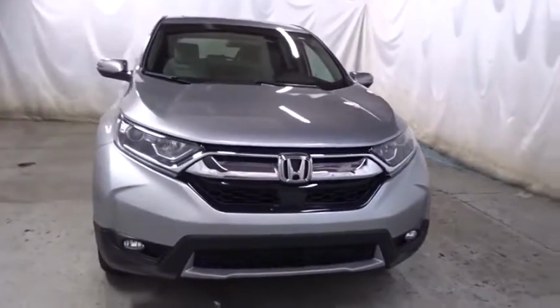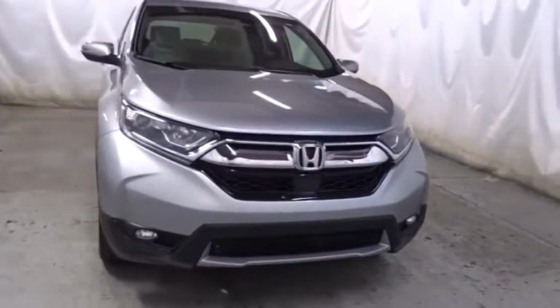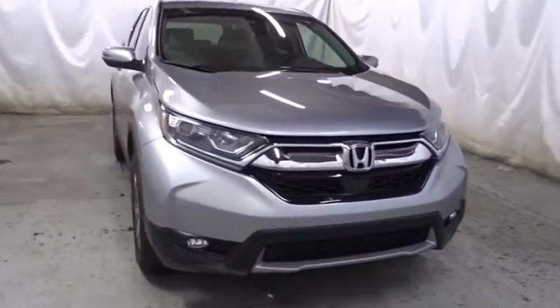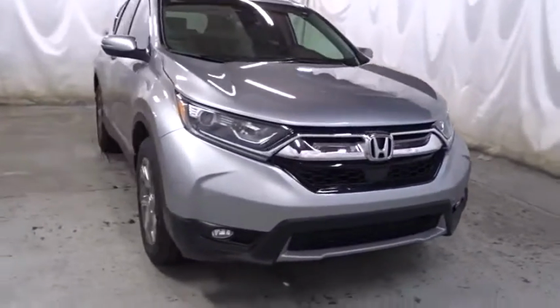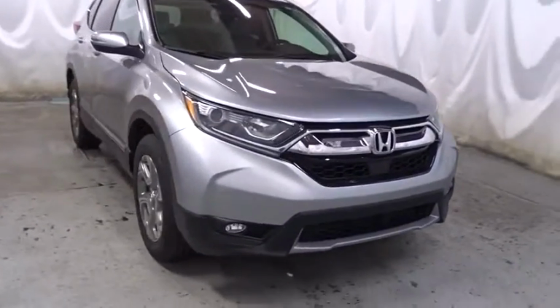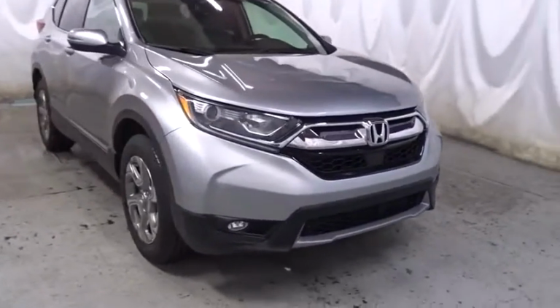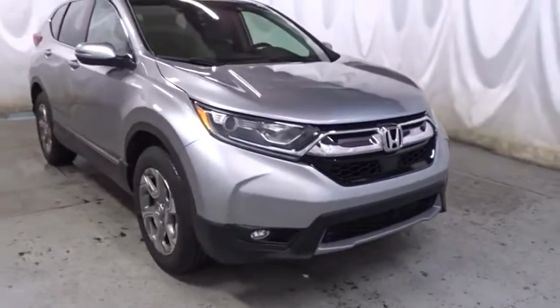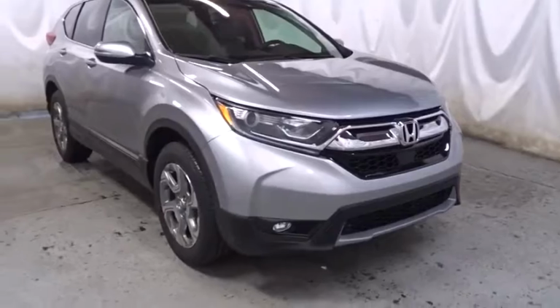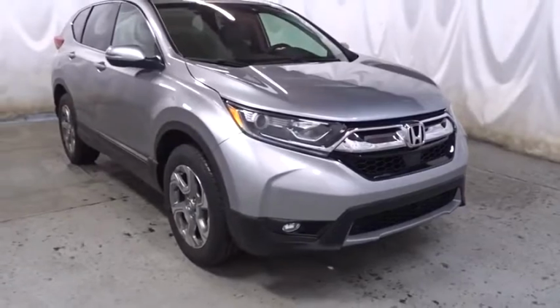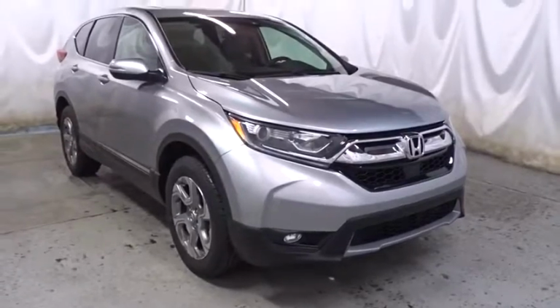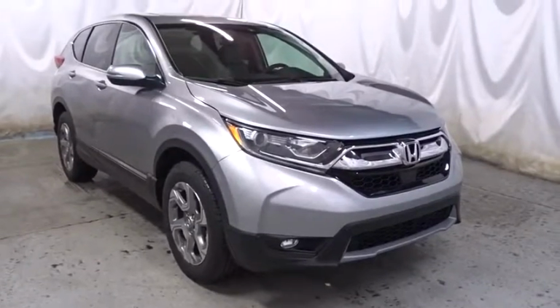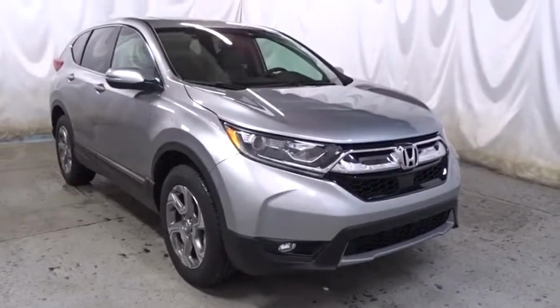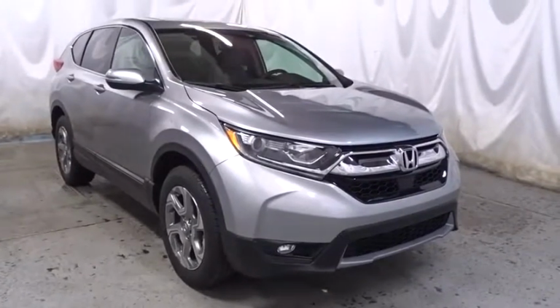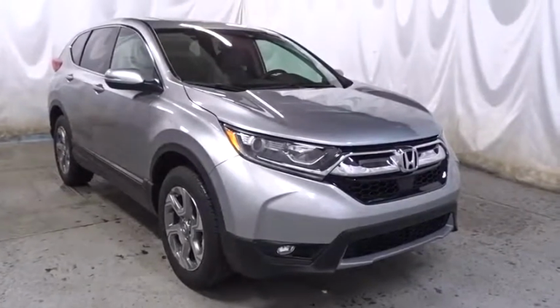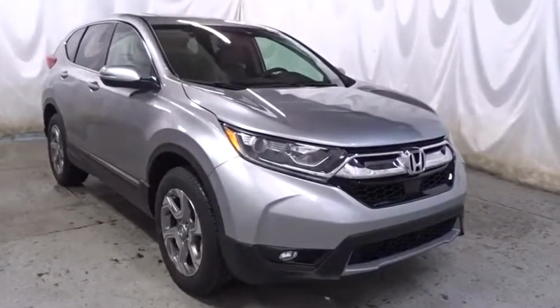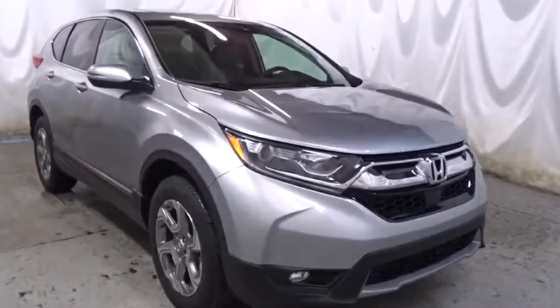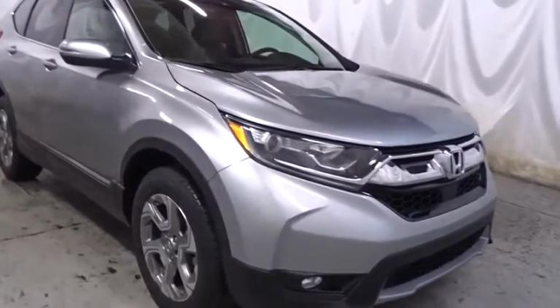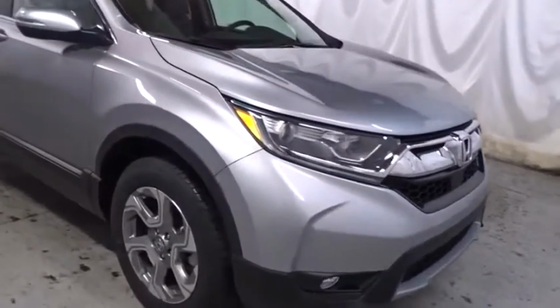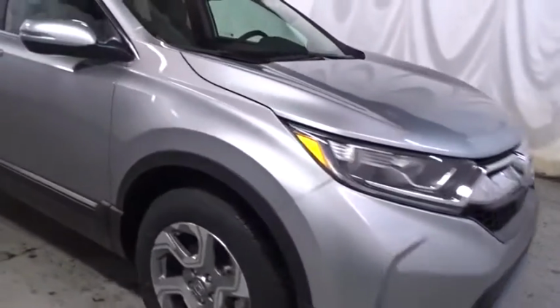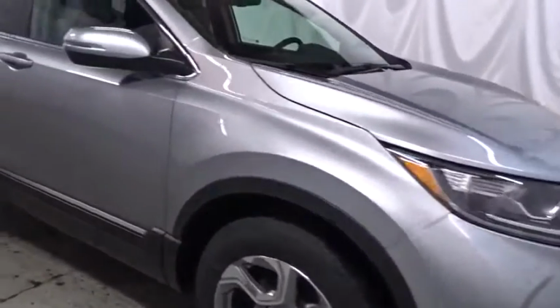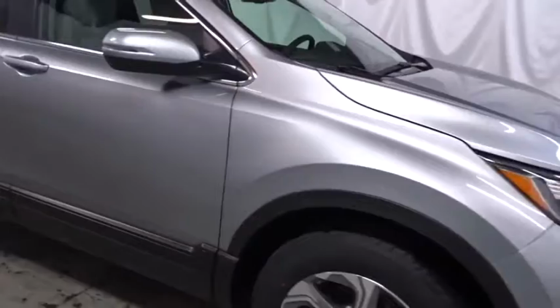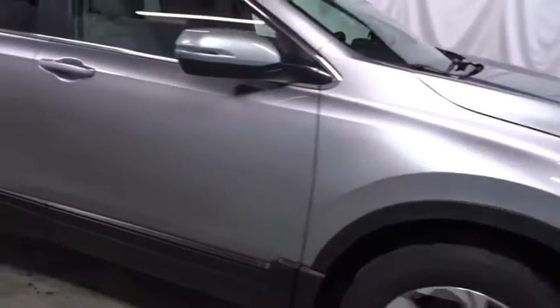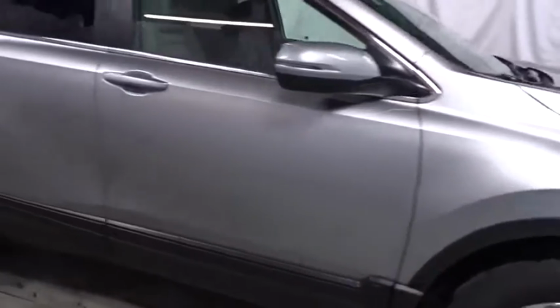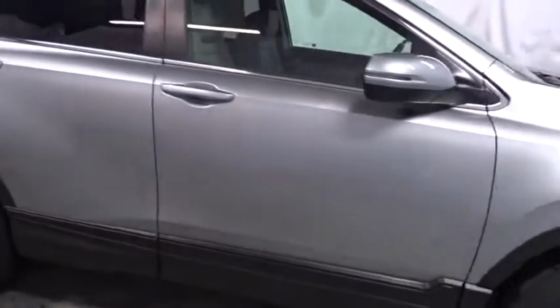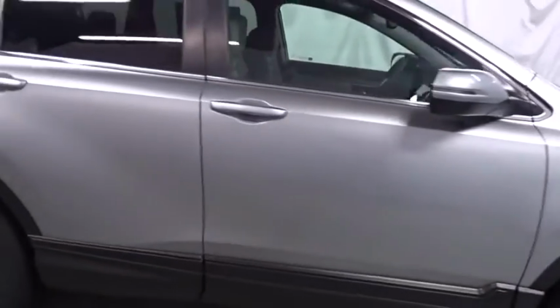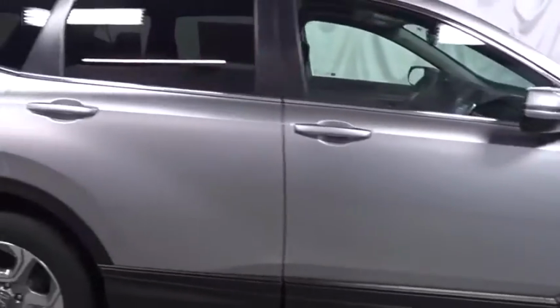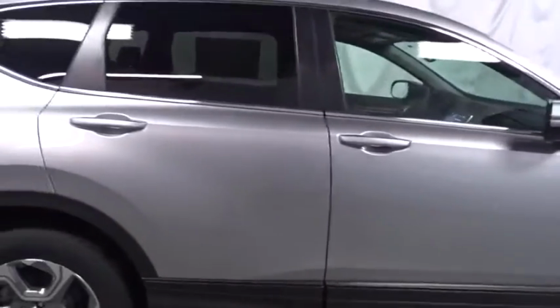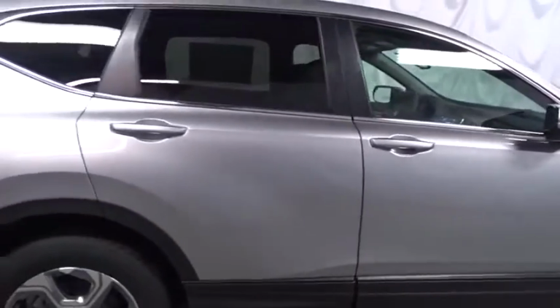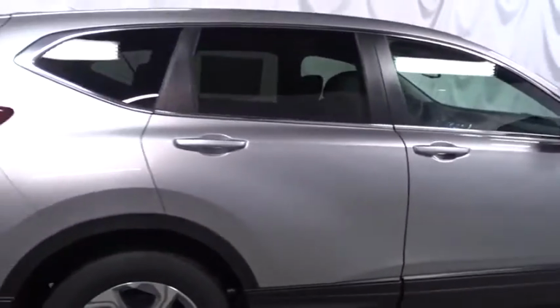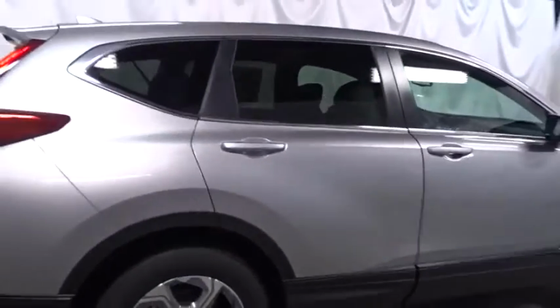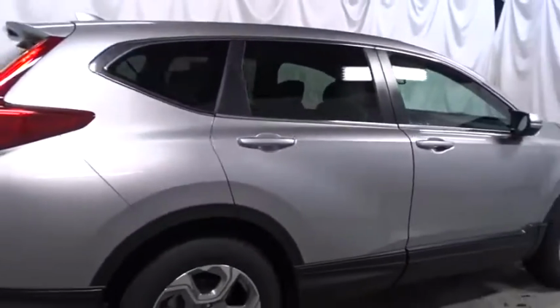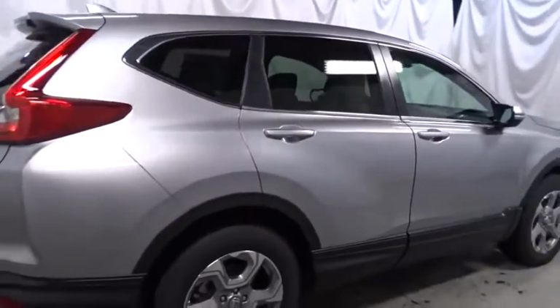This vehicle has less than 100 miles. Here are some of this vehicle's great options: backup camera, keyless entry, leather-wrapped steering wheel, eight speakers, electronic stability control, fog lights.